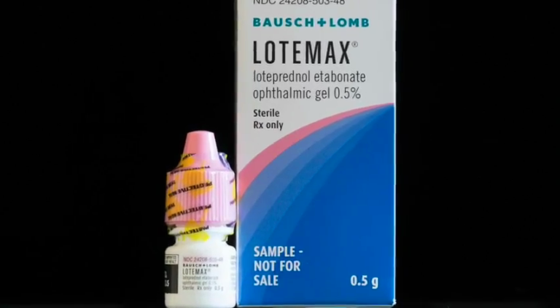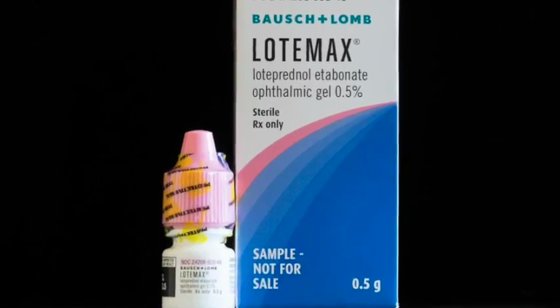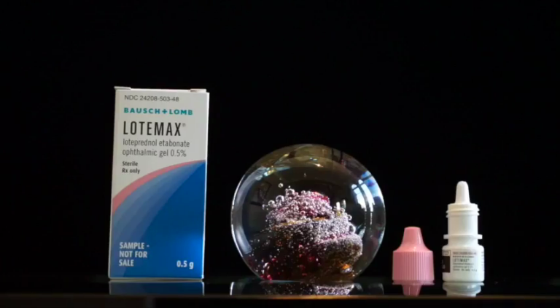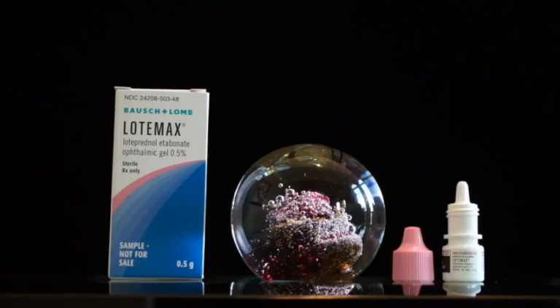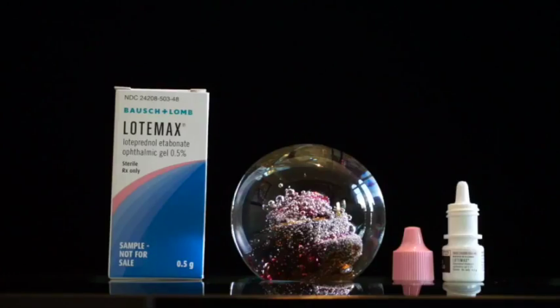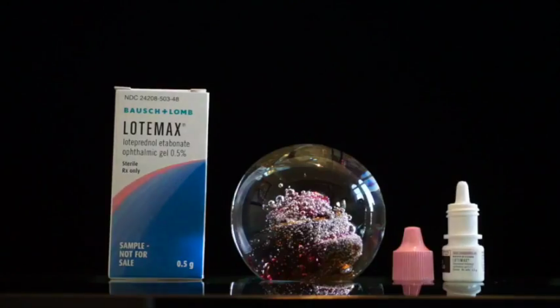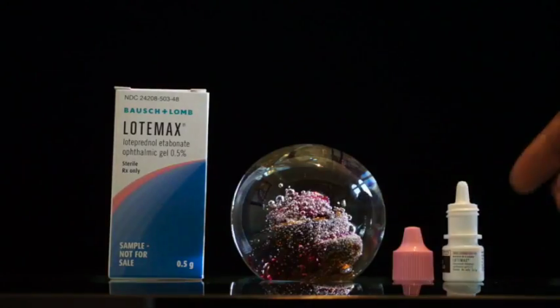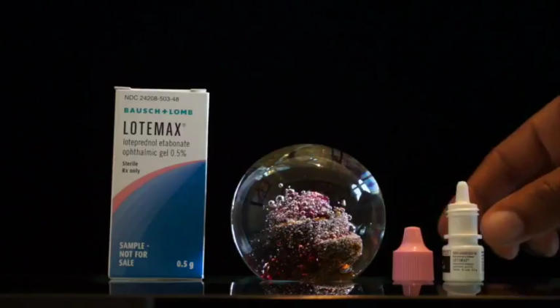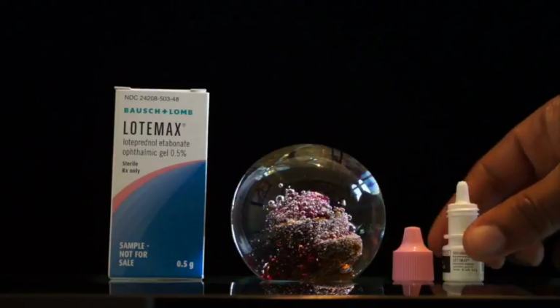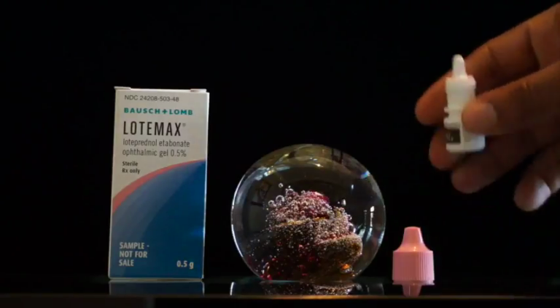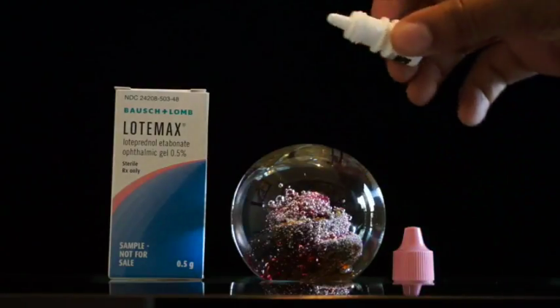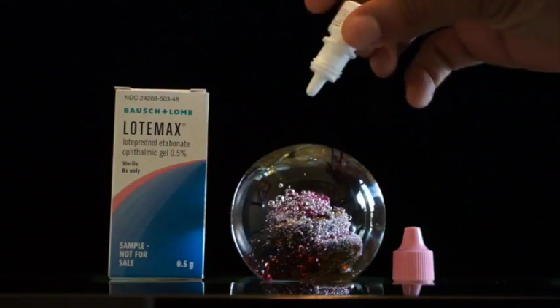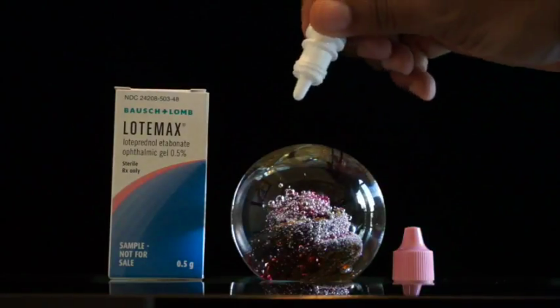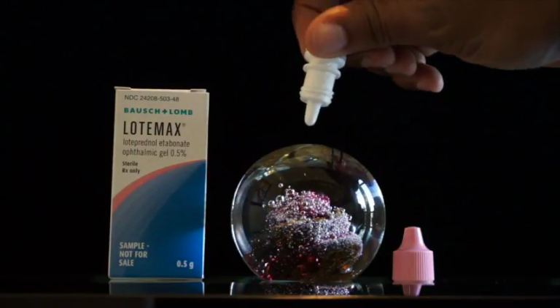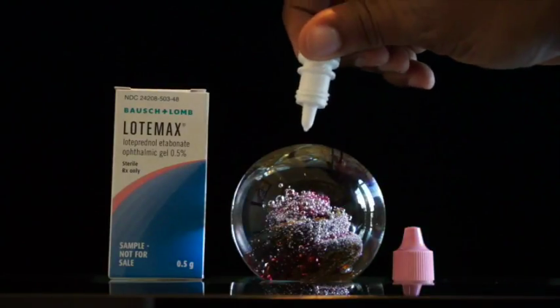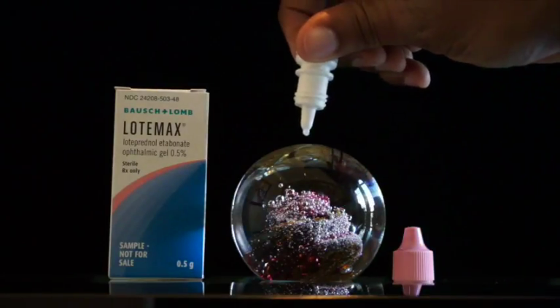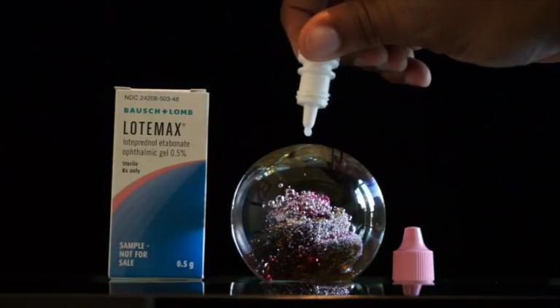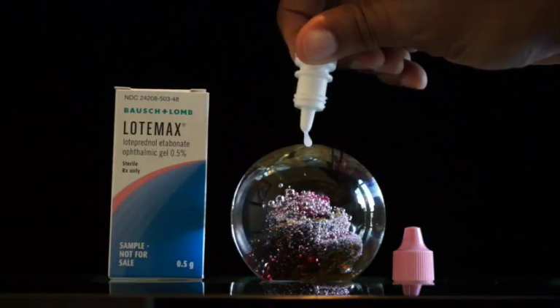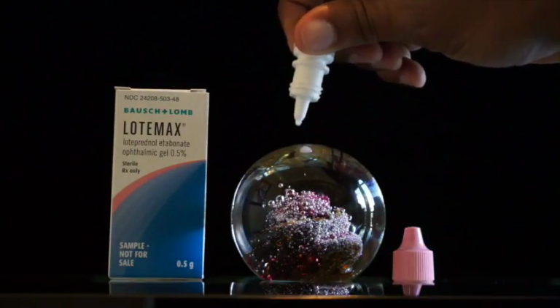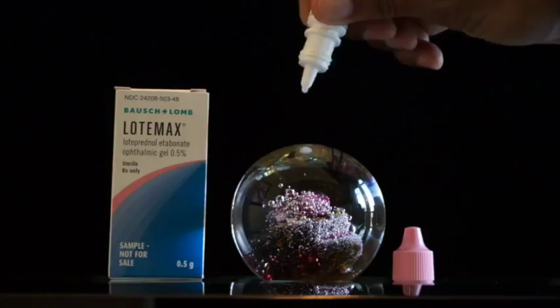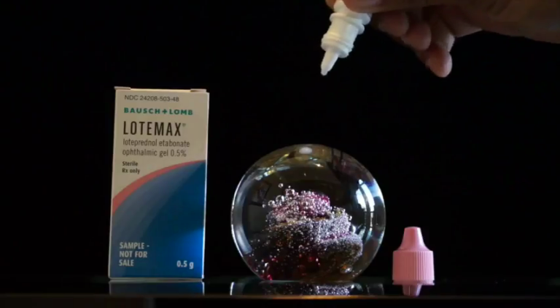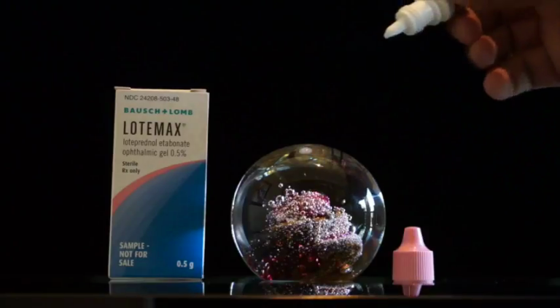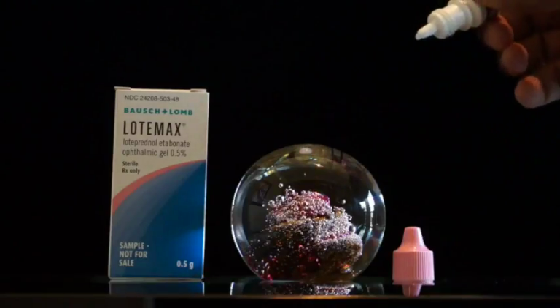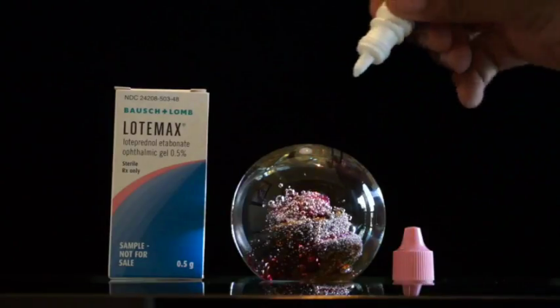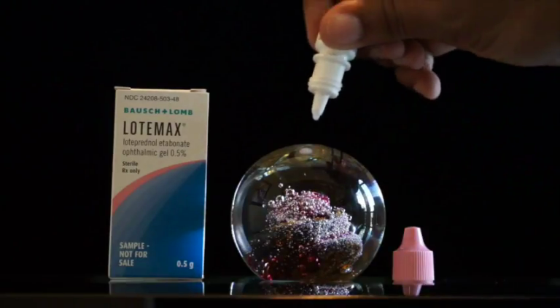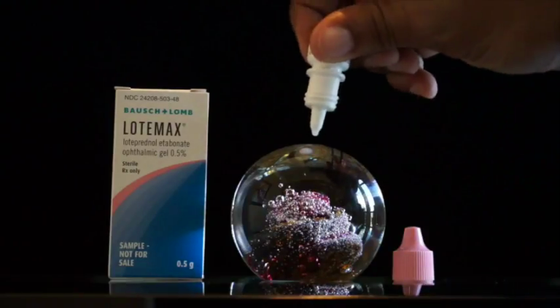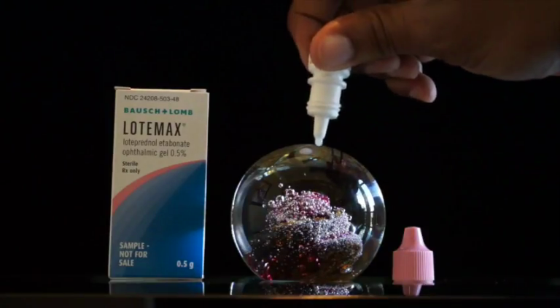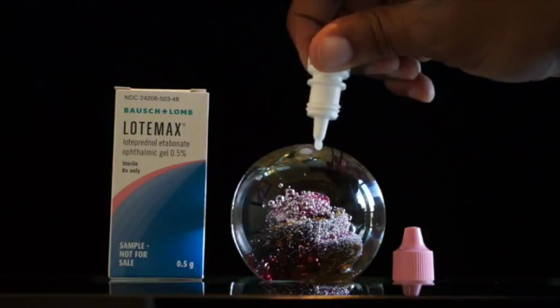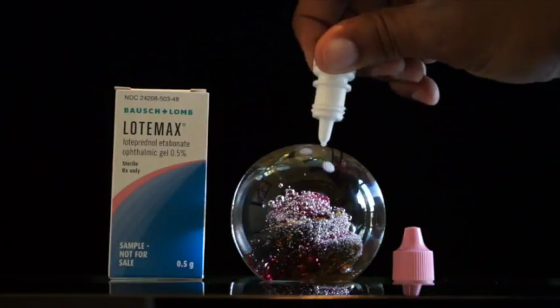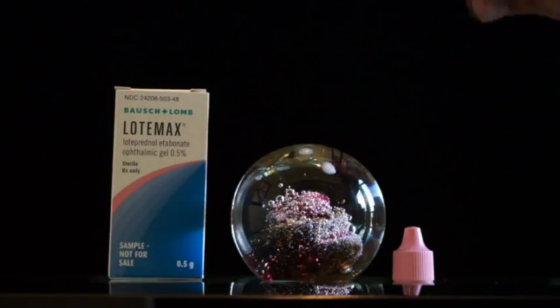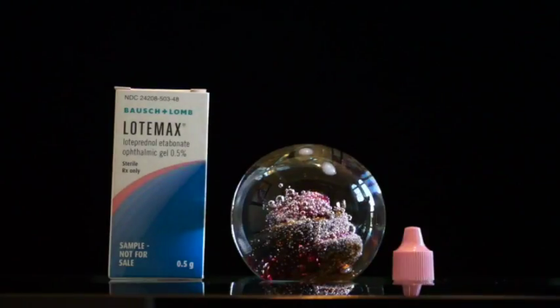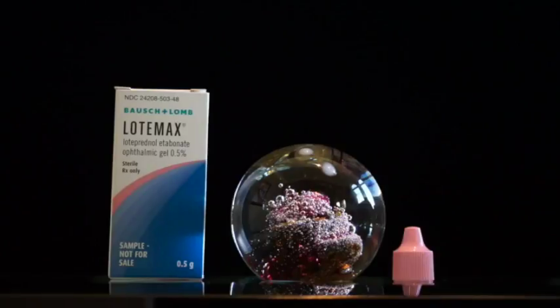Lotomax is a steroid drop. You will use one drop three times per day — again, think breakfast, lunch, and dinner — beginning three days prior to surgery and continuing for 14 days after surgery.